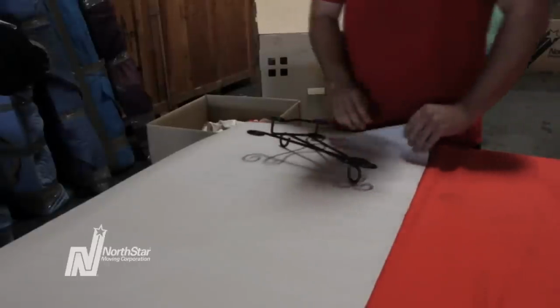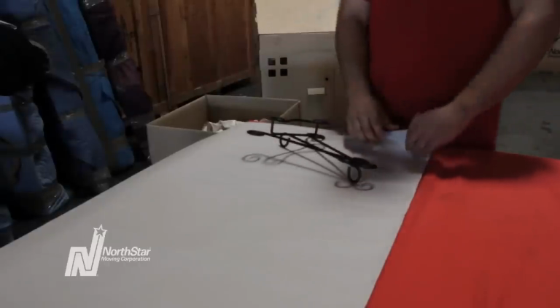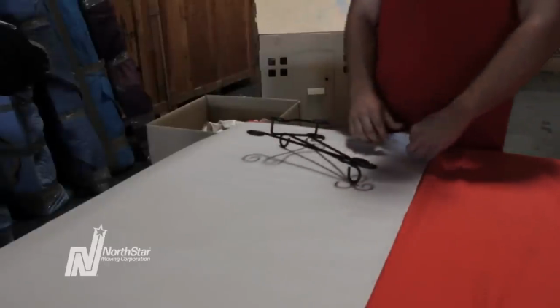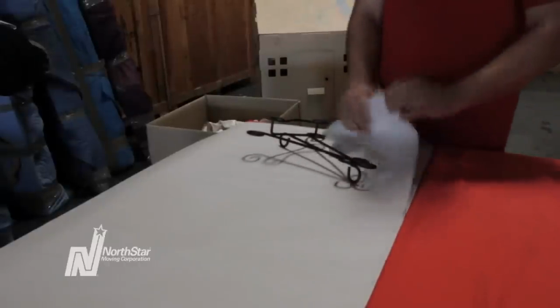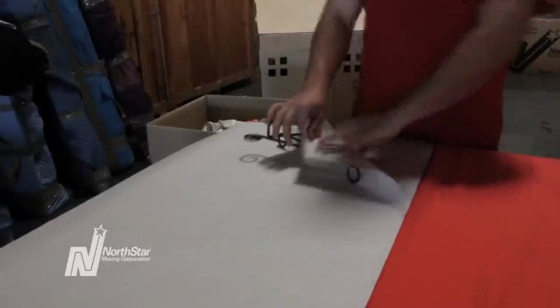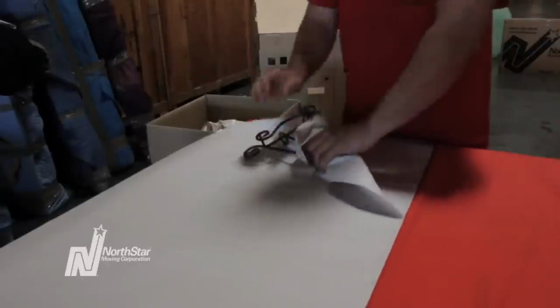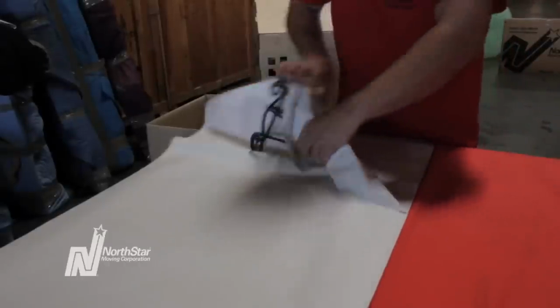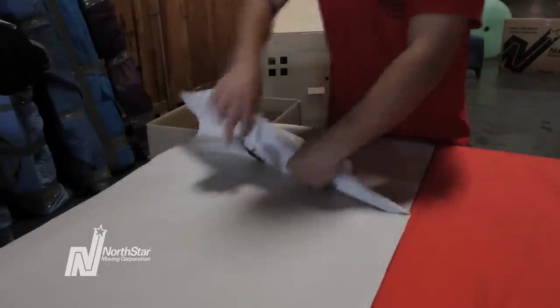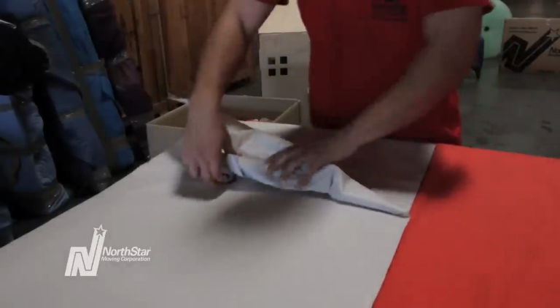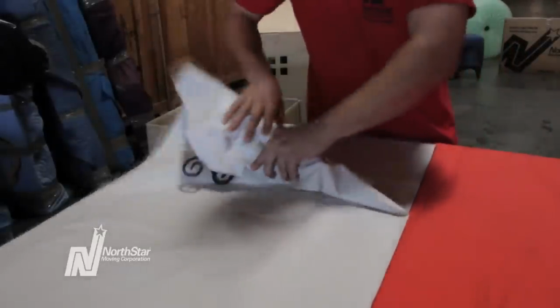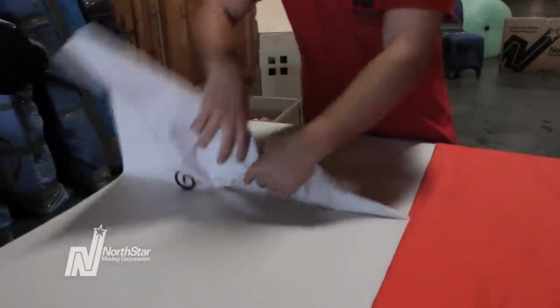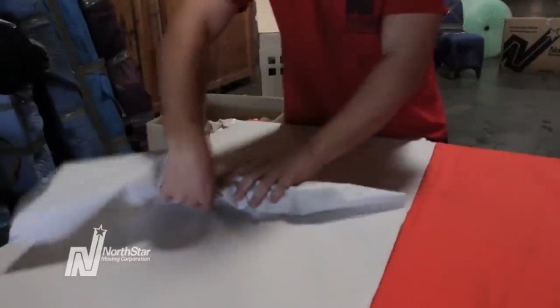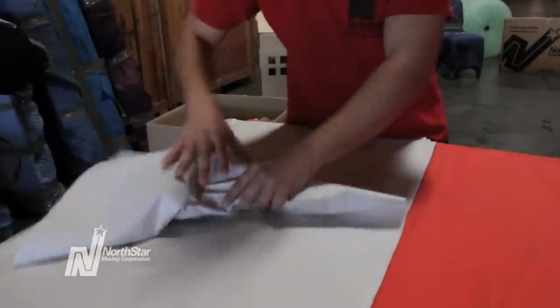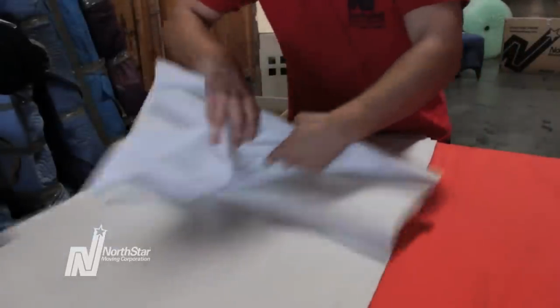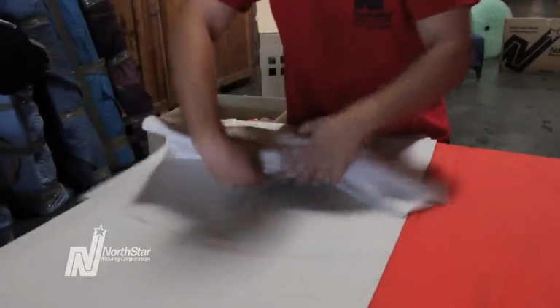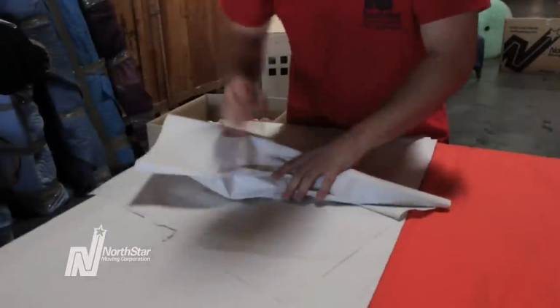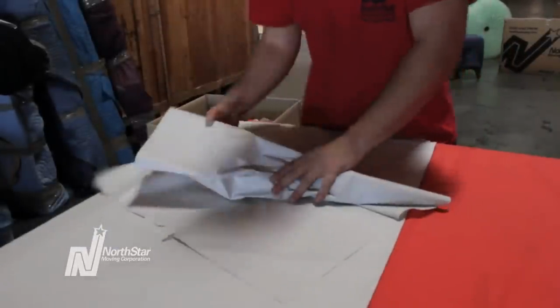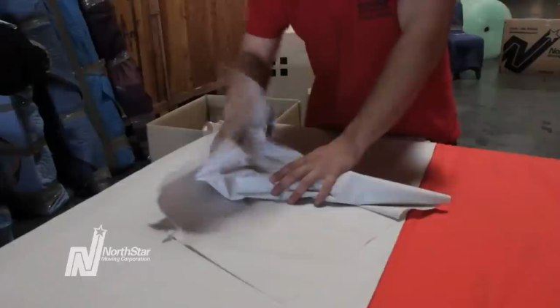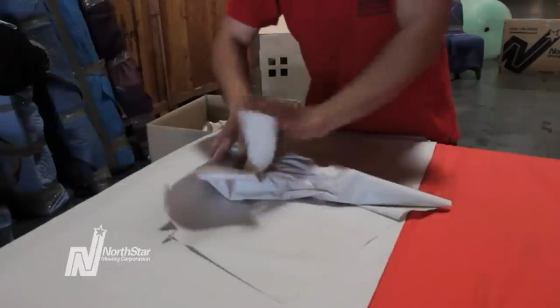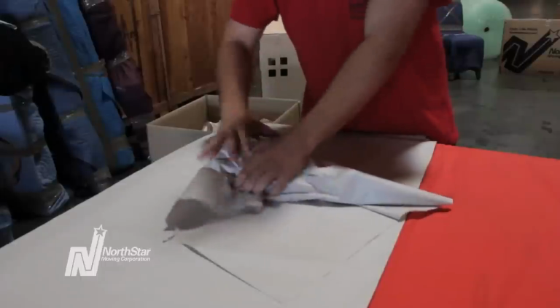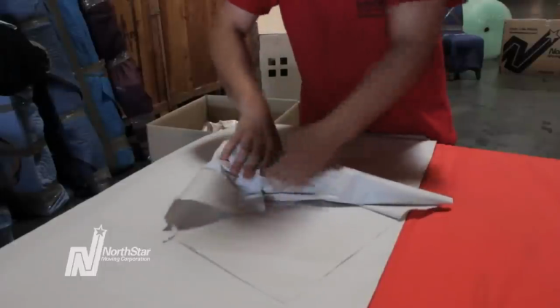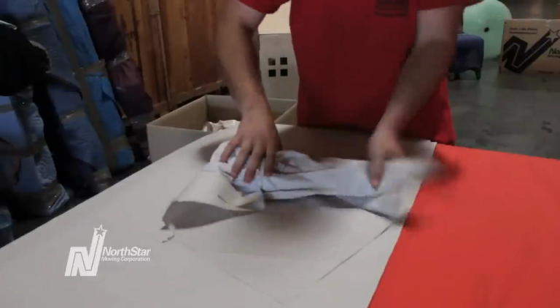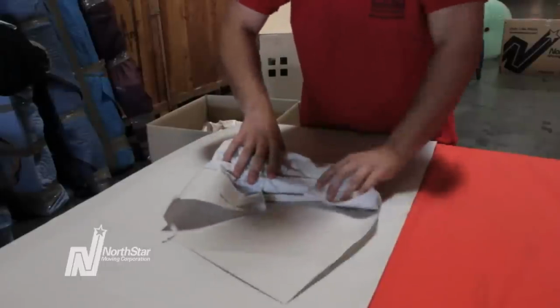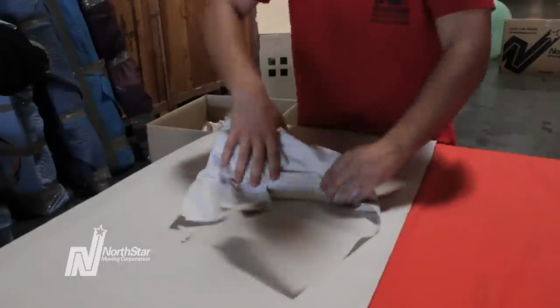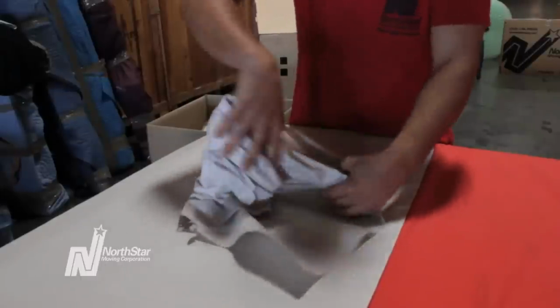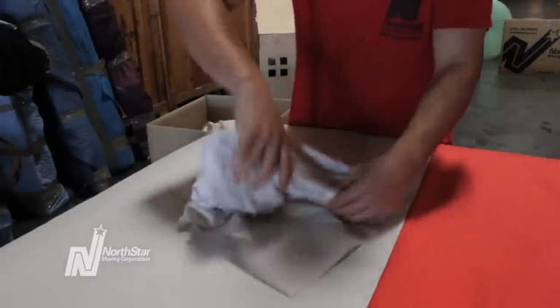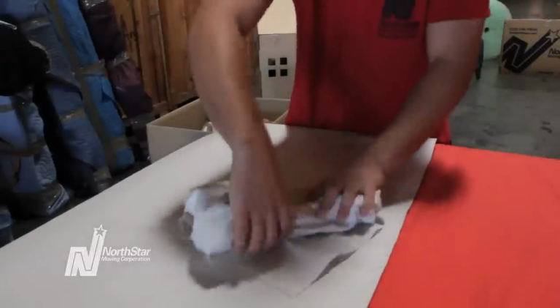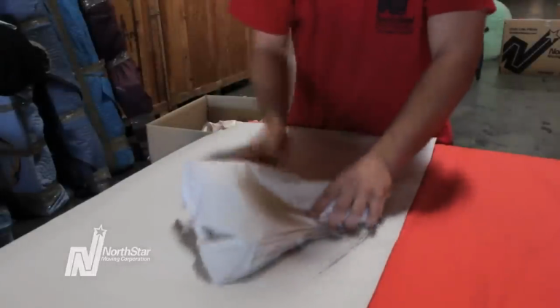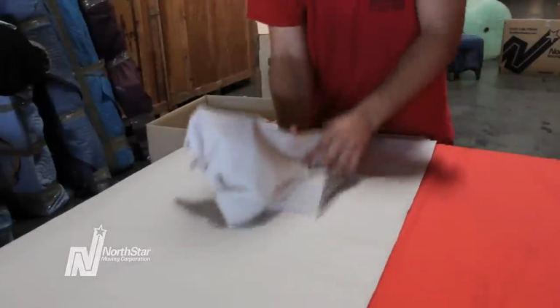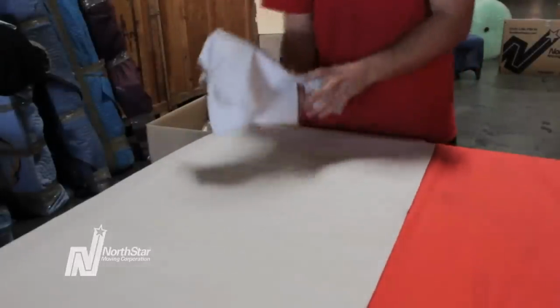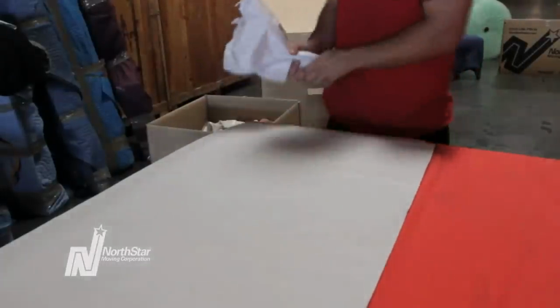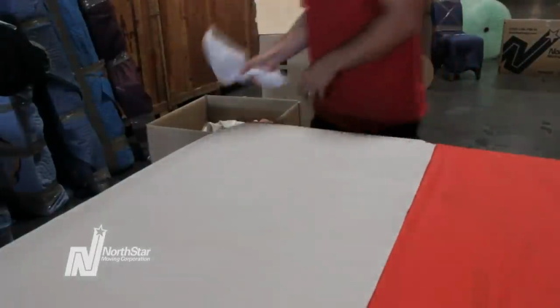When packing picture stands, wrap them in packing paper, secure them with tape, and place them in the box. Use common sense and don't put them on top of super fragile frames.